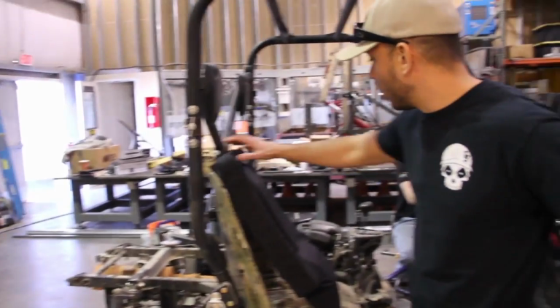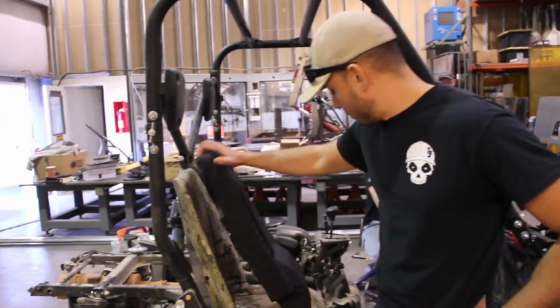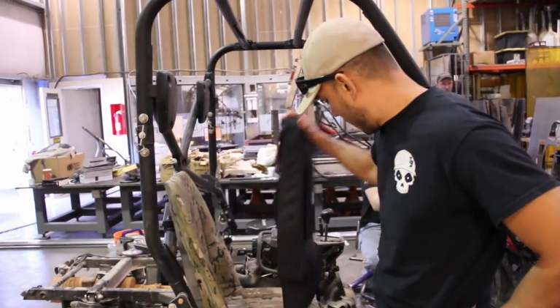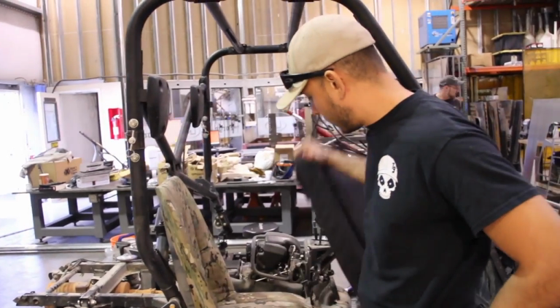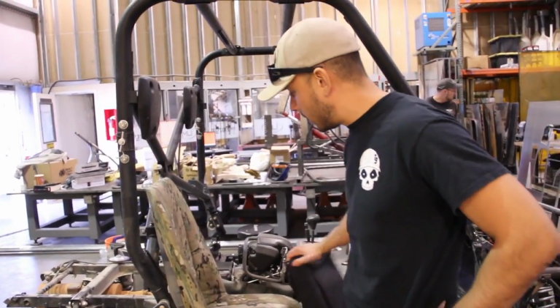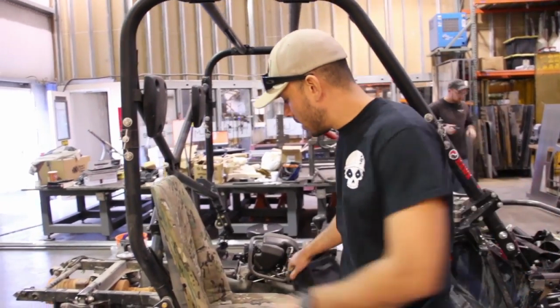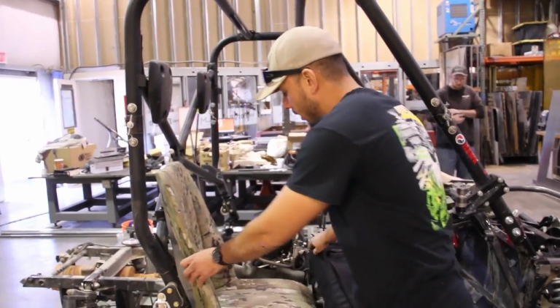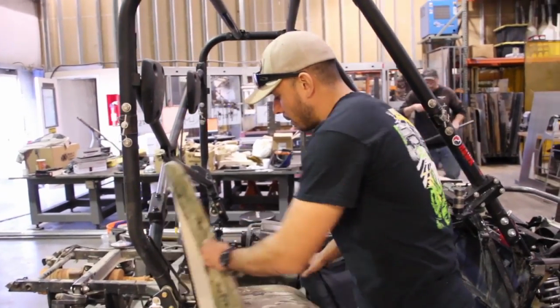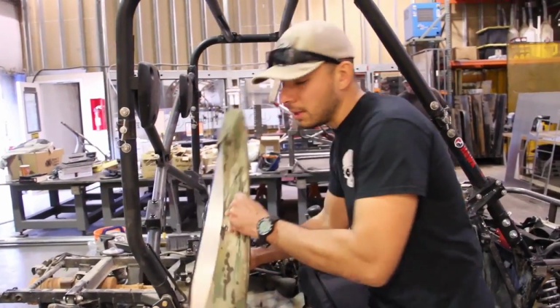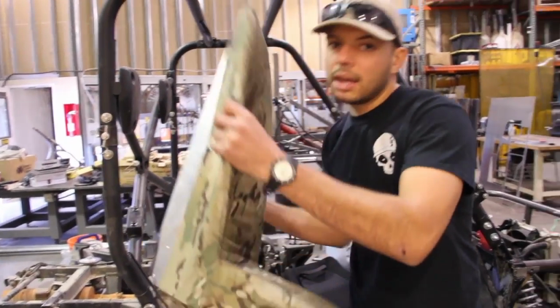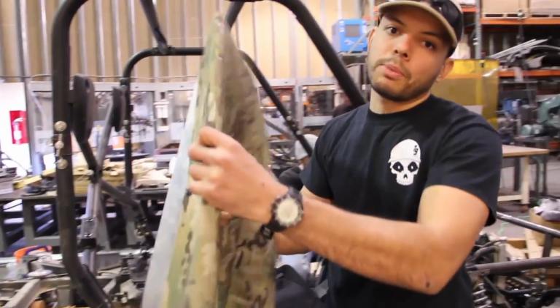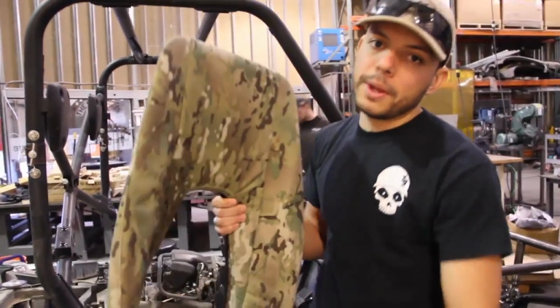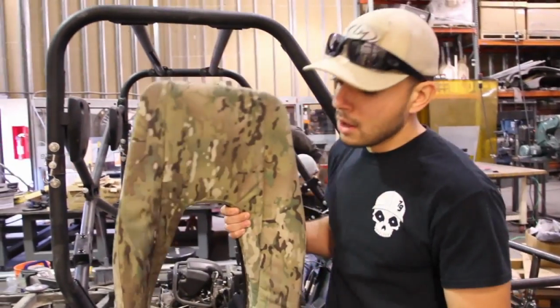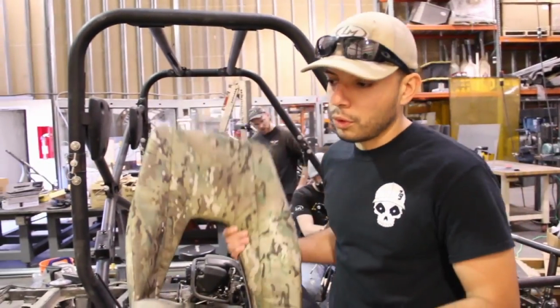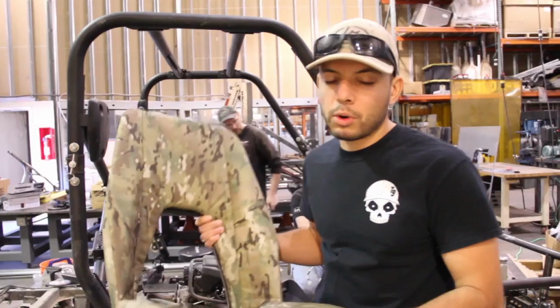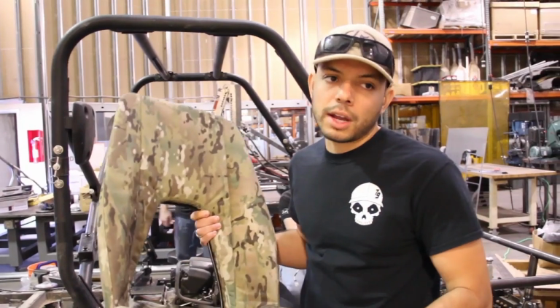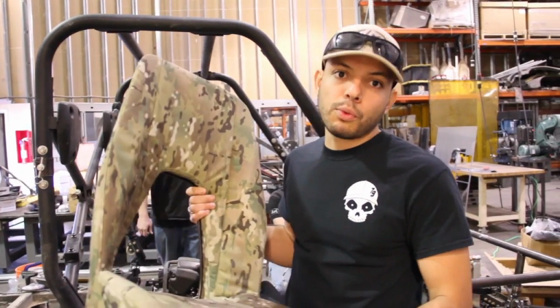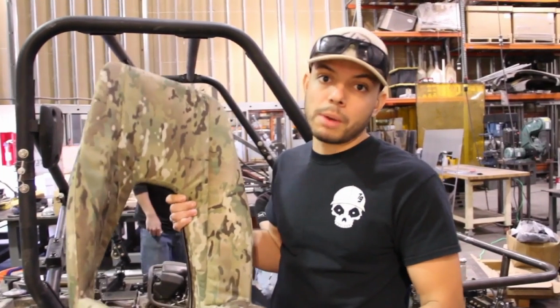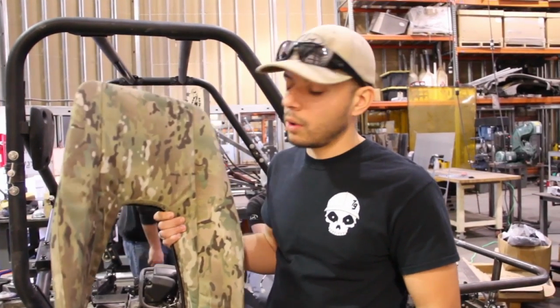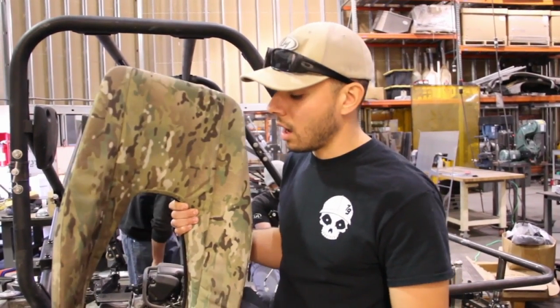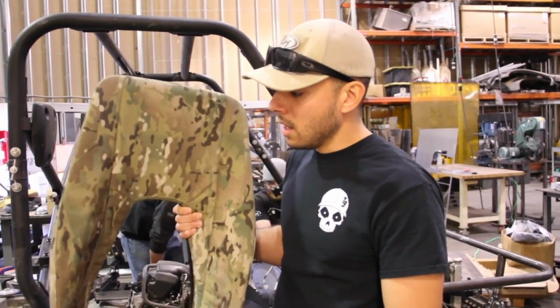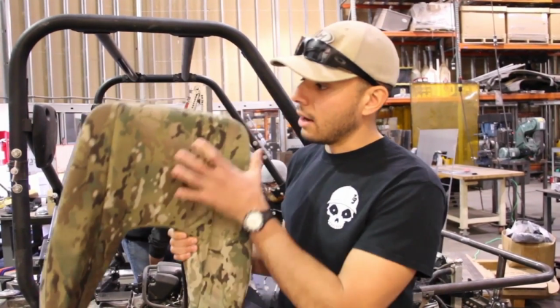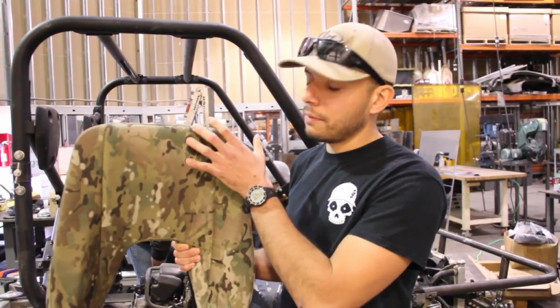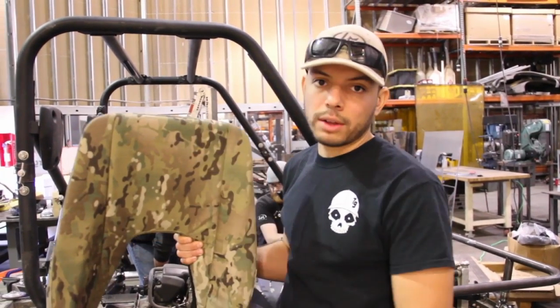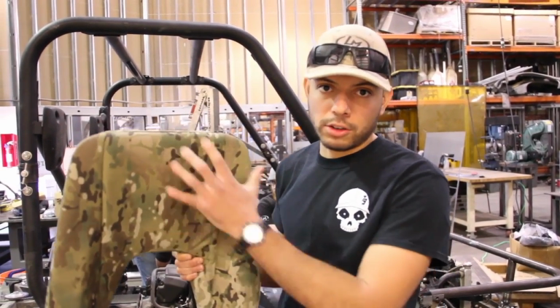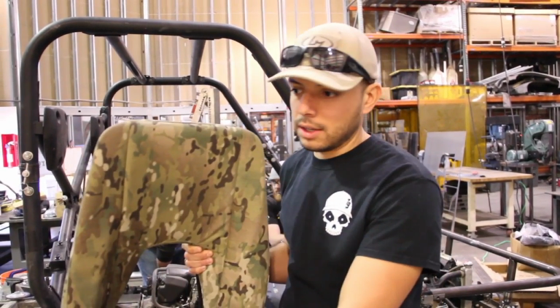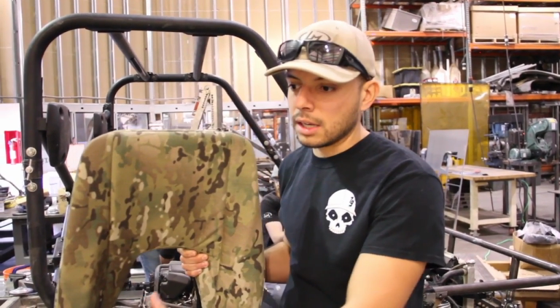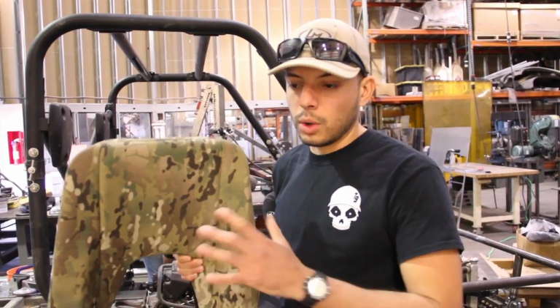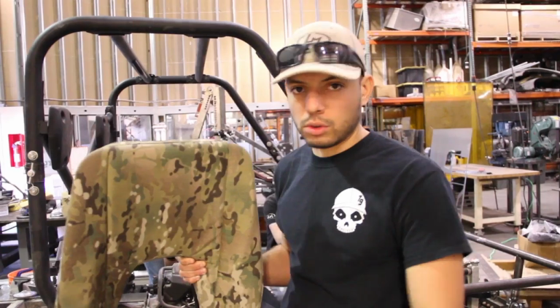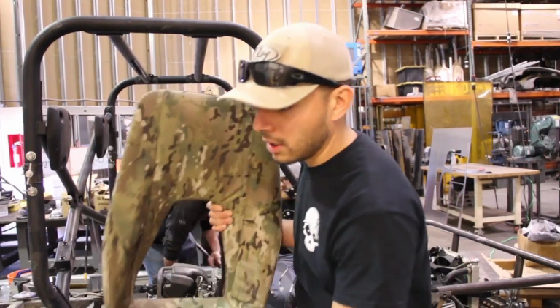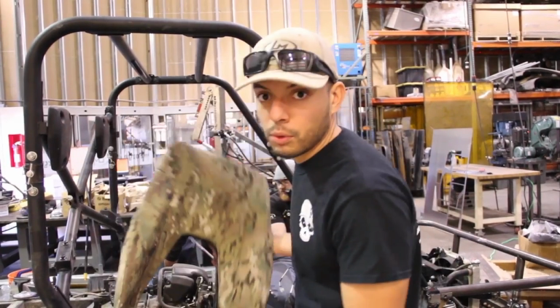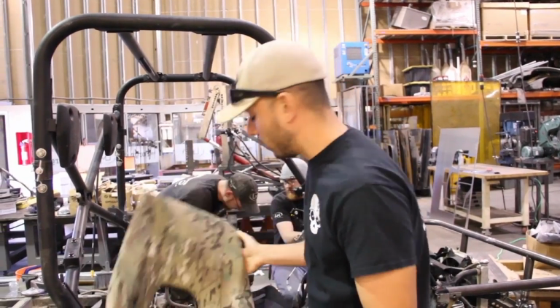We were working with a local company that makes military seating to develop a seating package that's appropriate. From ArmyCoCreate.com, they had a specific request for modularity in the seating to allow a soldier to sit there with a full combat load.